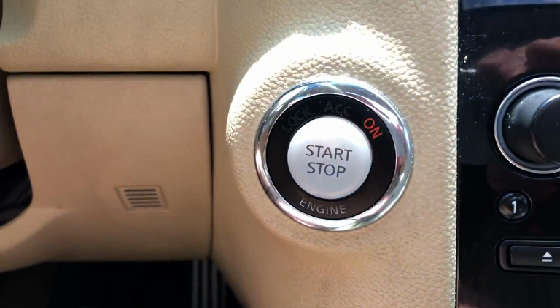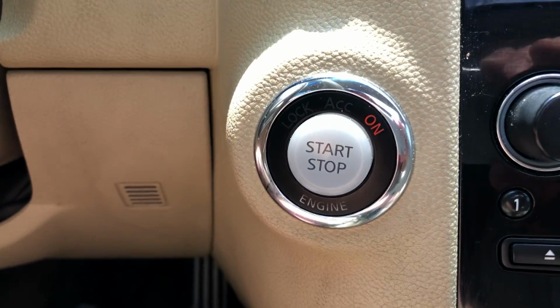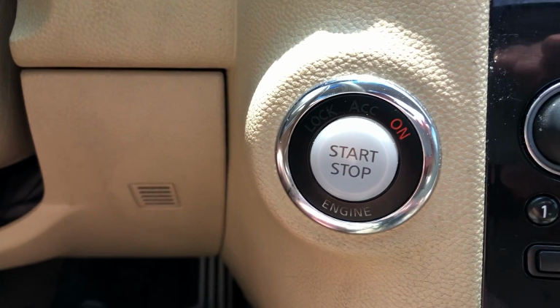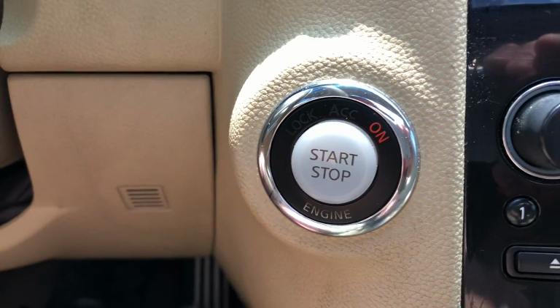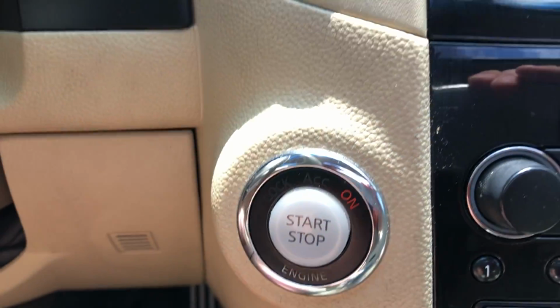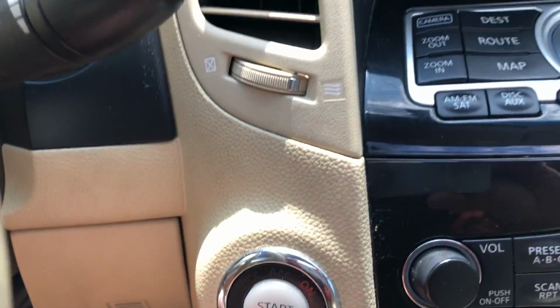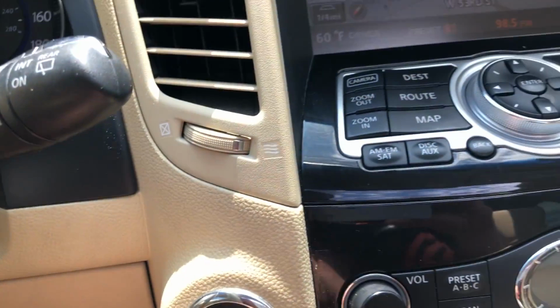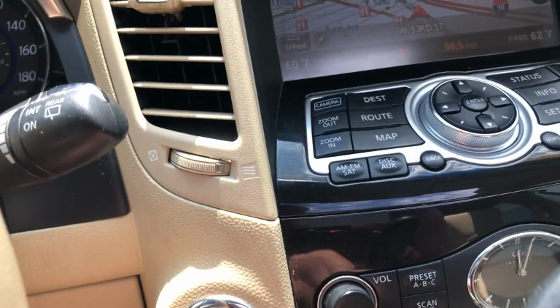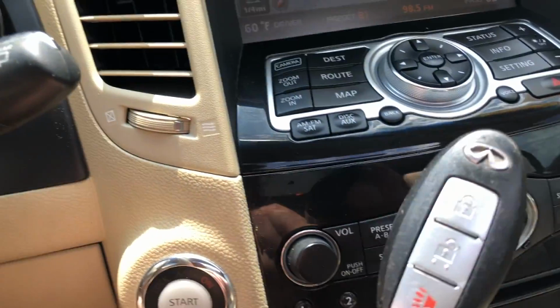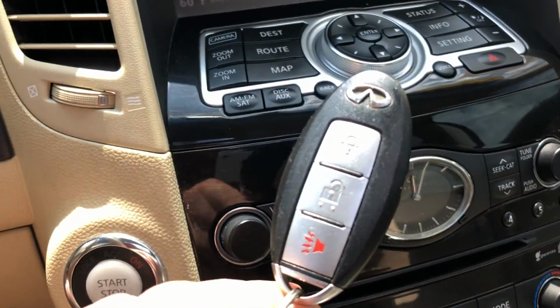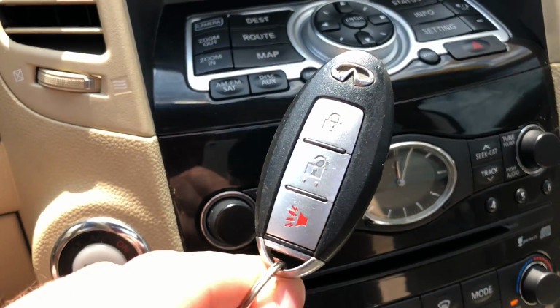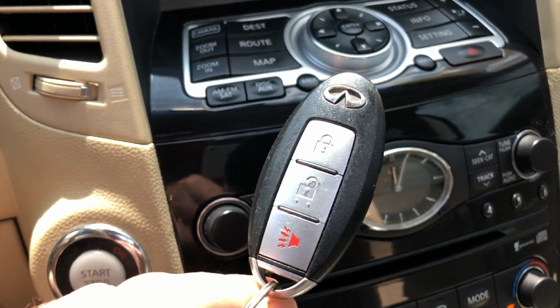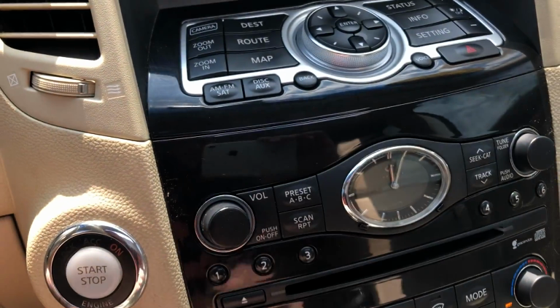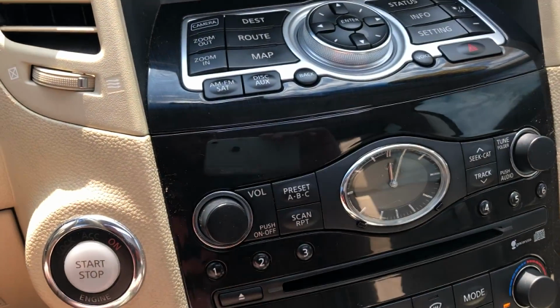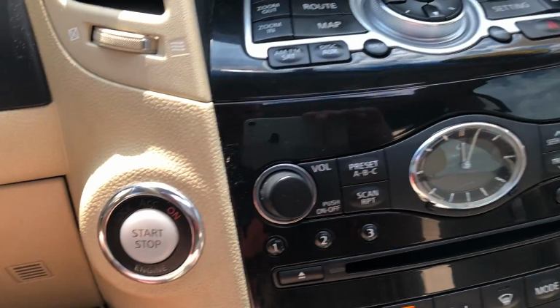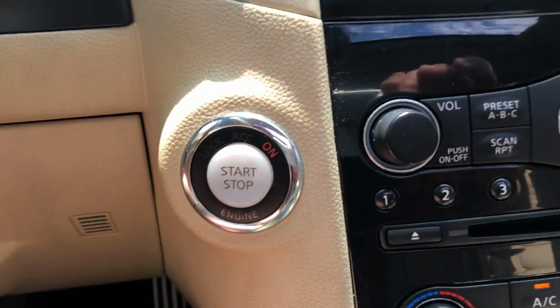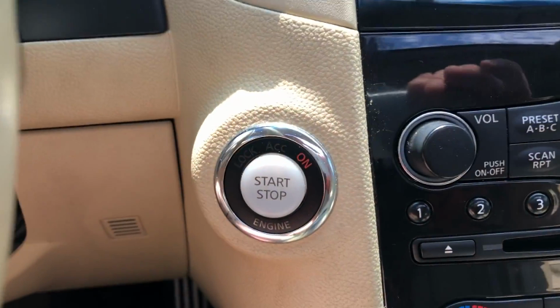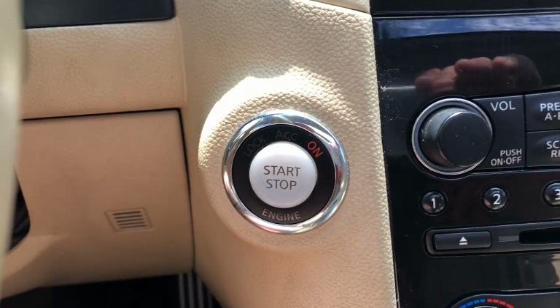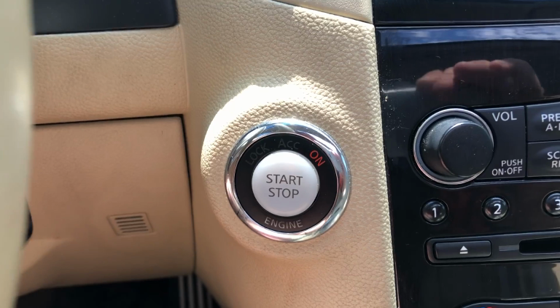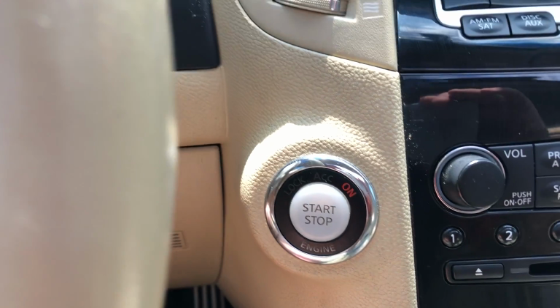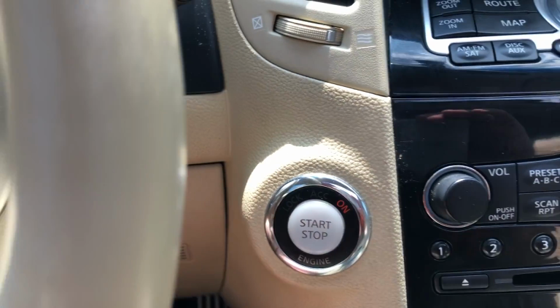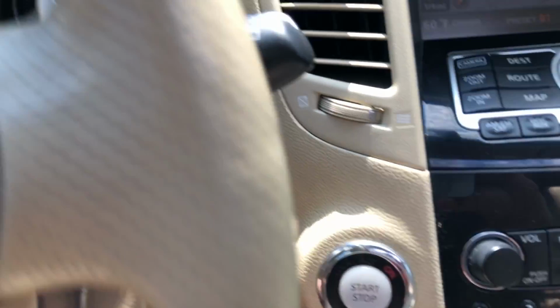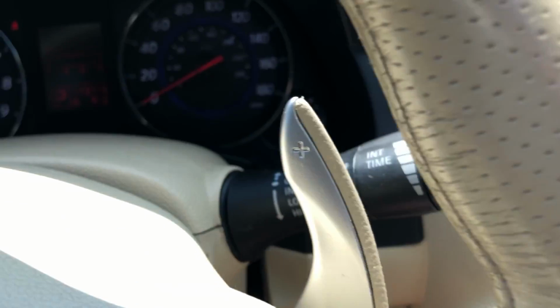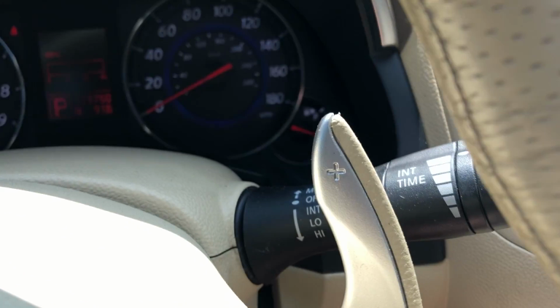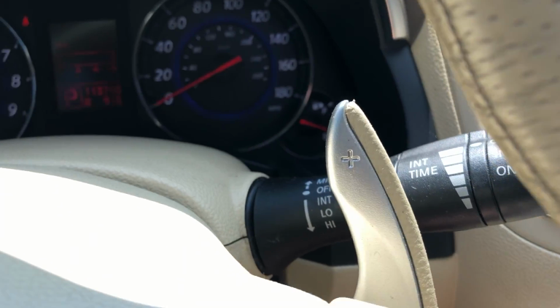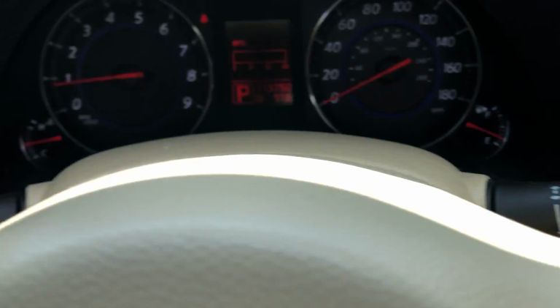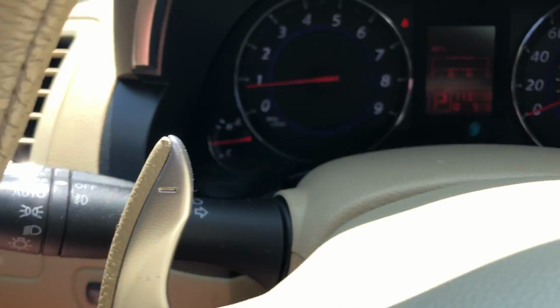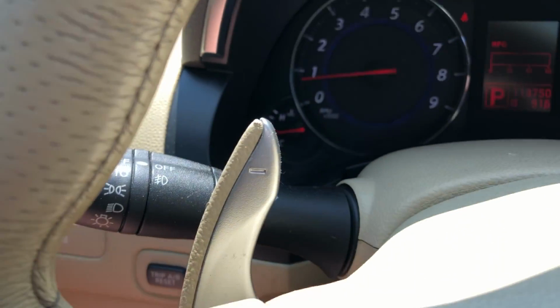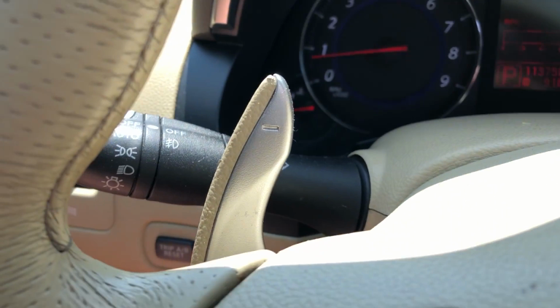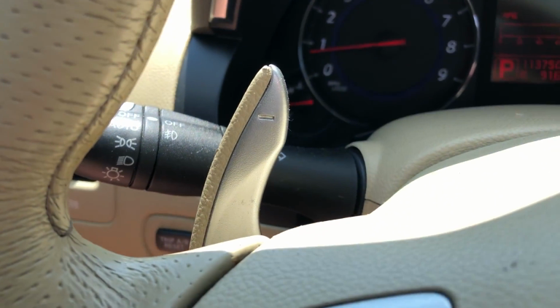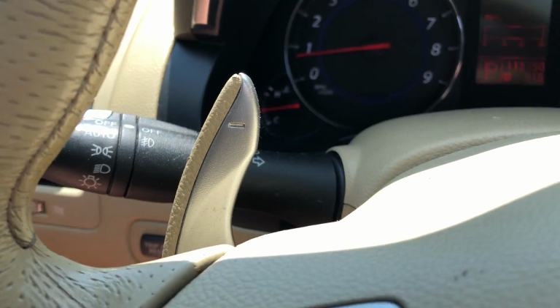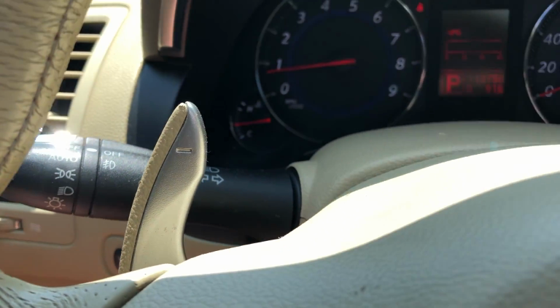Push button start — so as long as you have this key with you, you can open the door, push that button, and off you go. On the steering wheel you'll find paddle shifters so you can manually shift up or down.